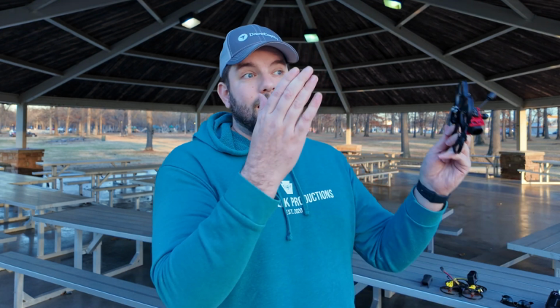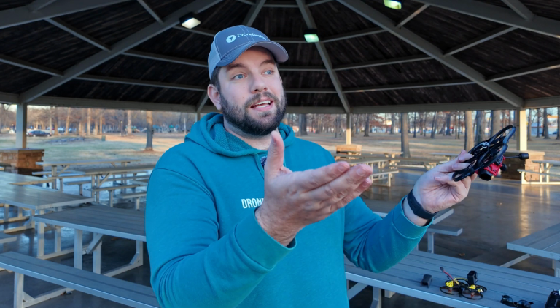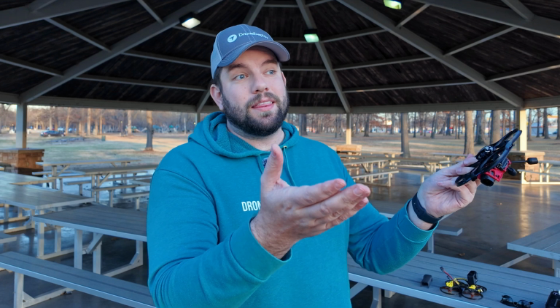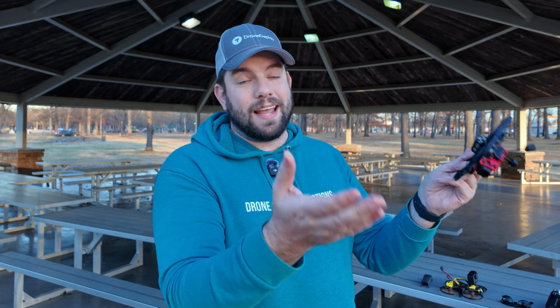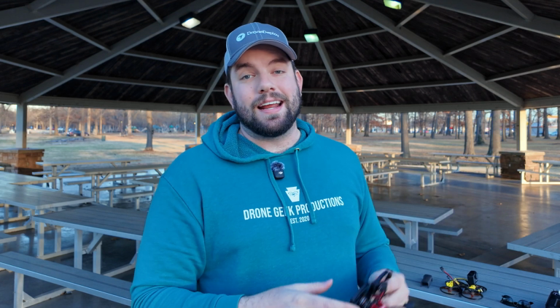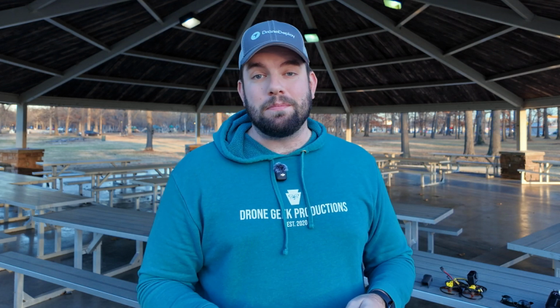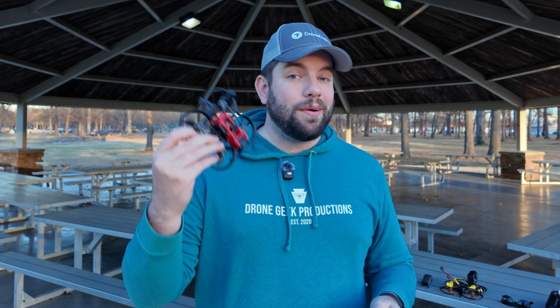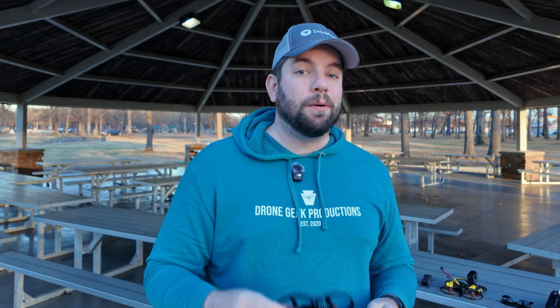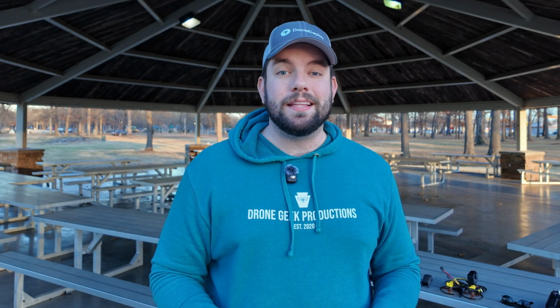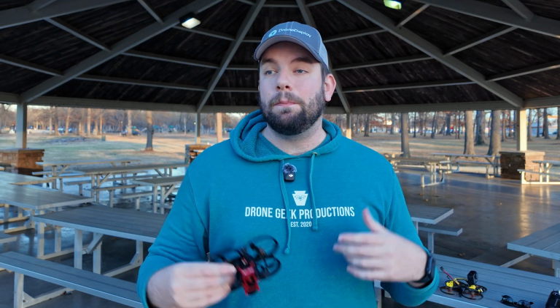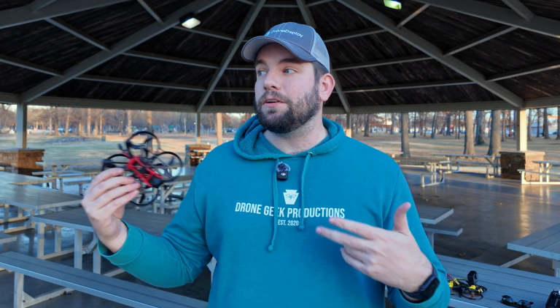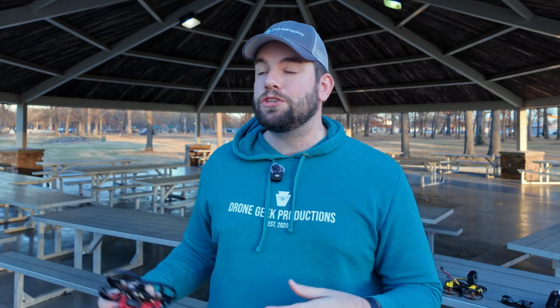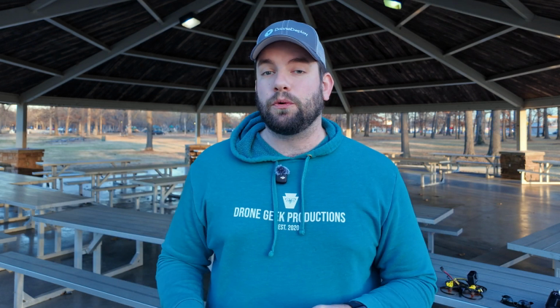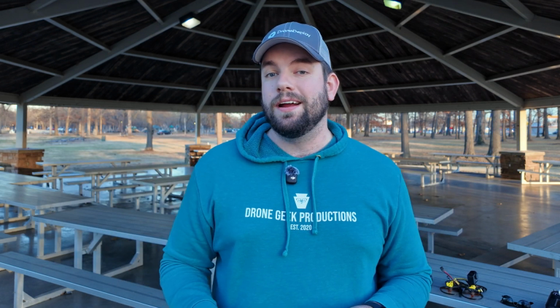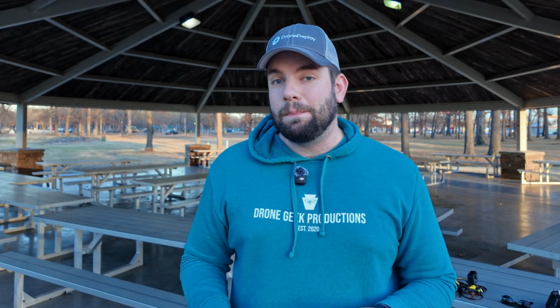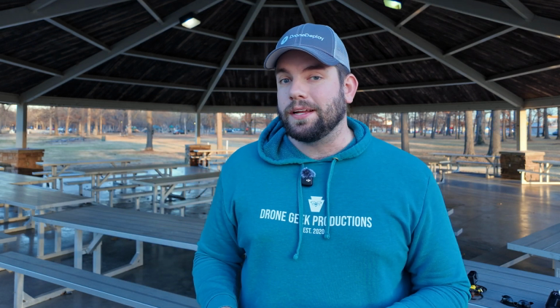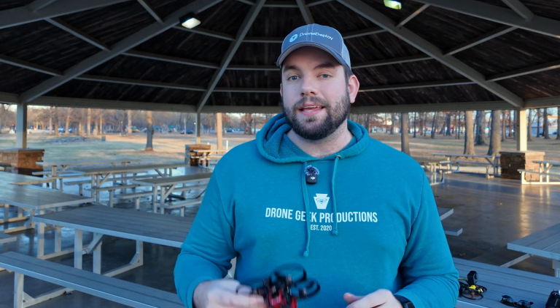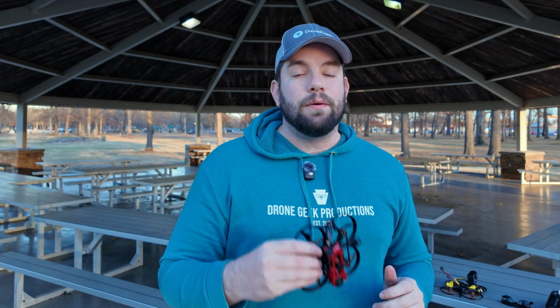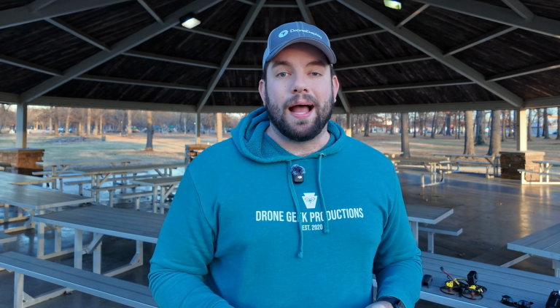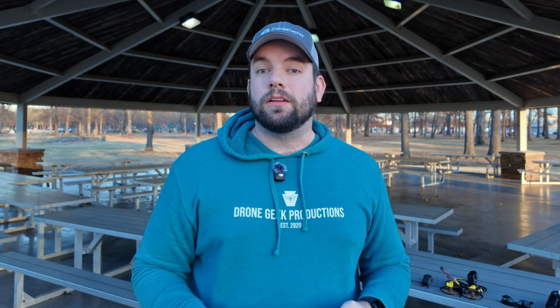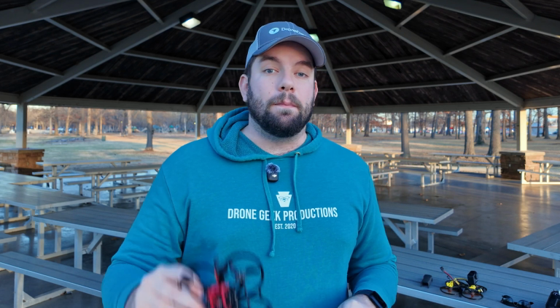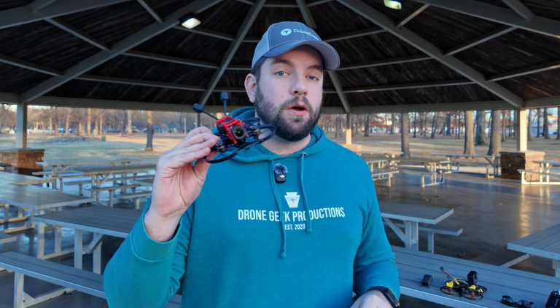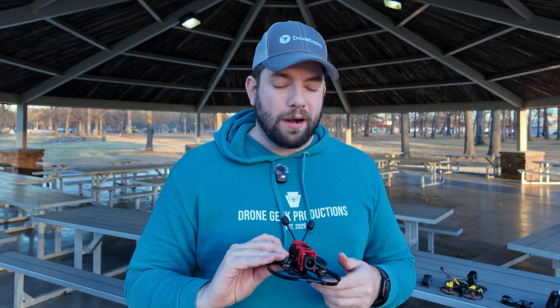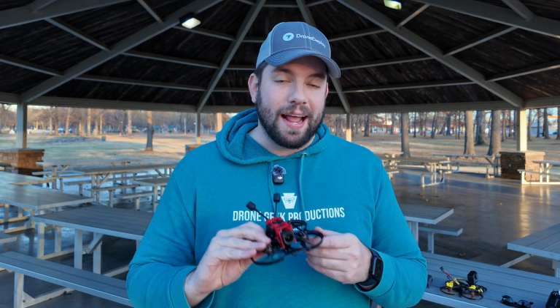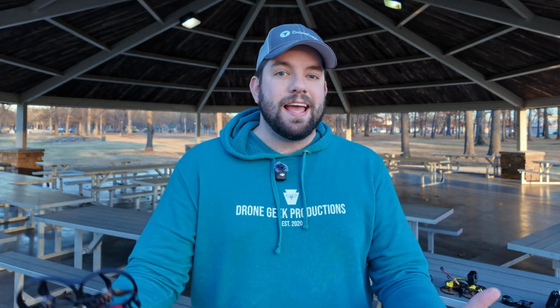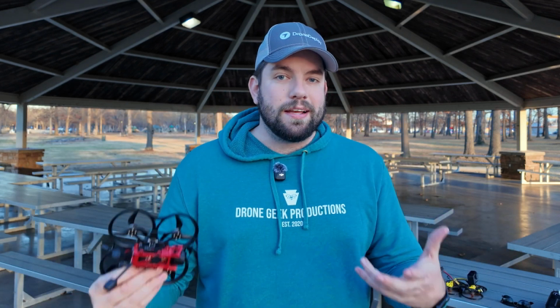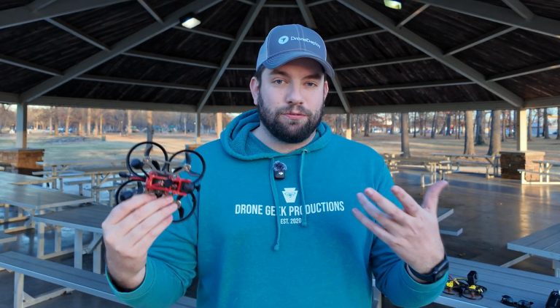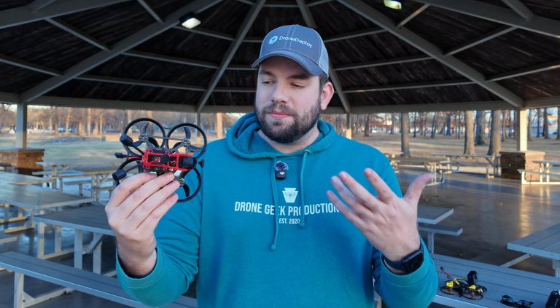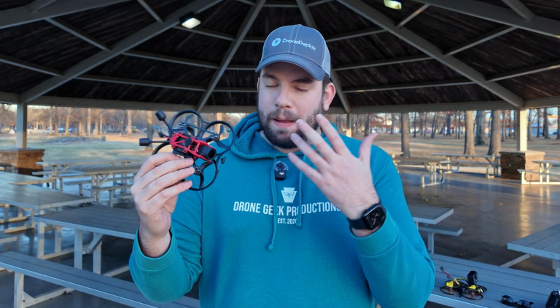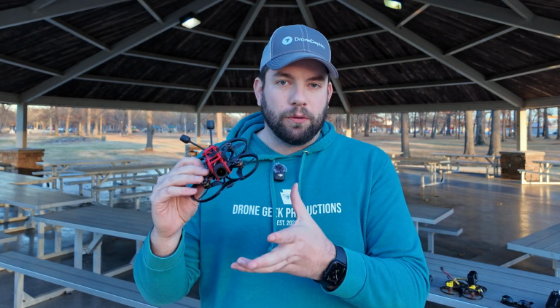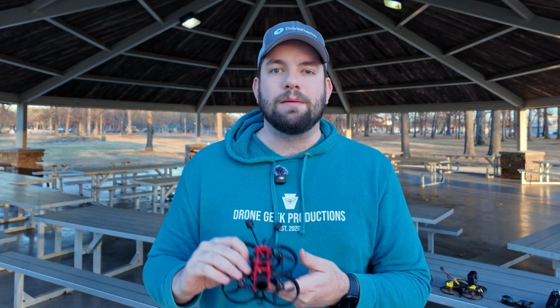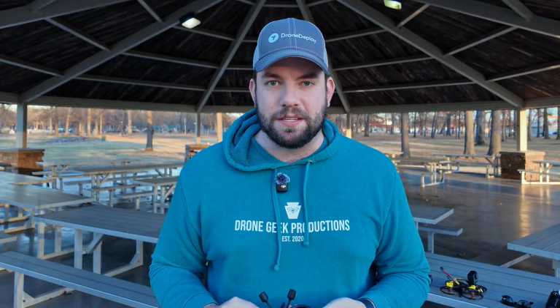Since I am dealing with a daylight issue, I'm just going to go ahead, put this thing in the air, put together a few shots here in Paducah, Kentucky, and we'll come back and talk a little bit about the O4 Air Unit and my takeaways from this powerful little camera system.